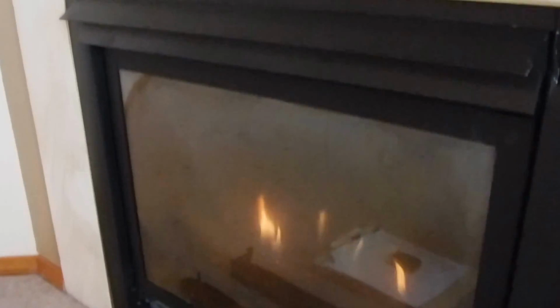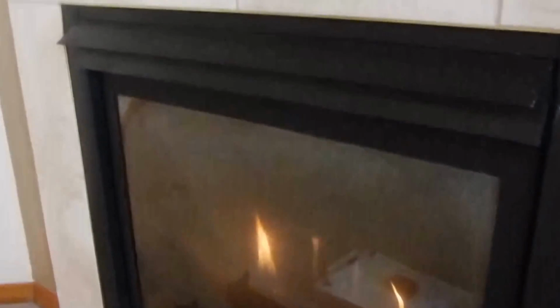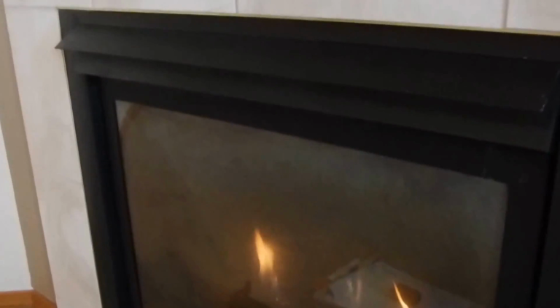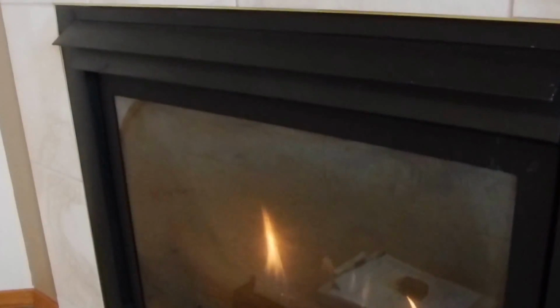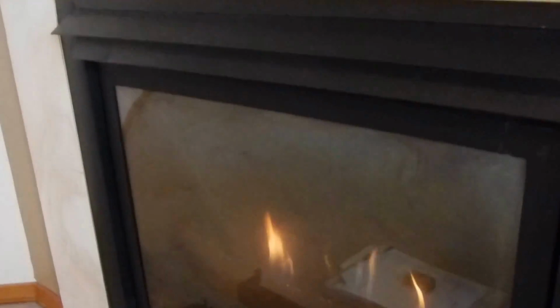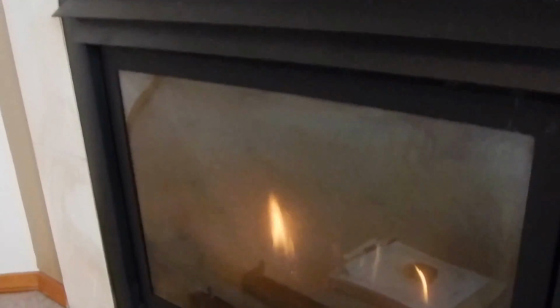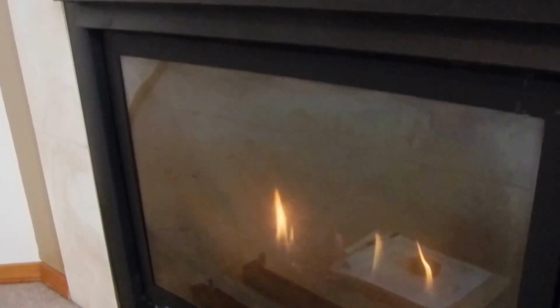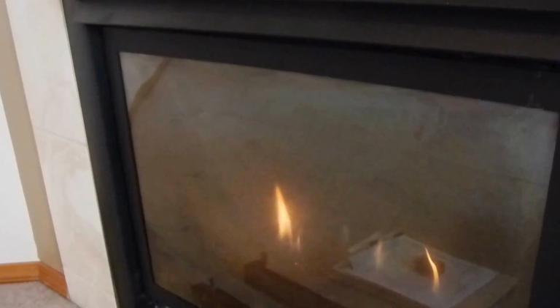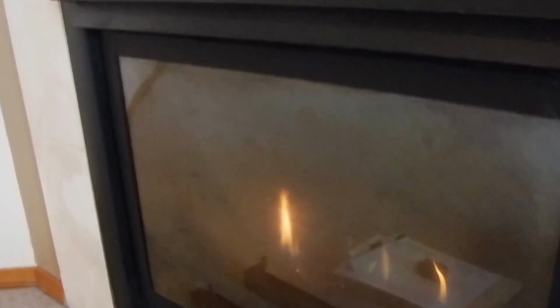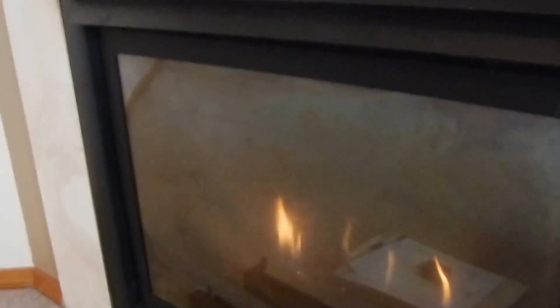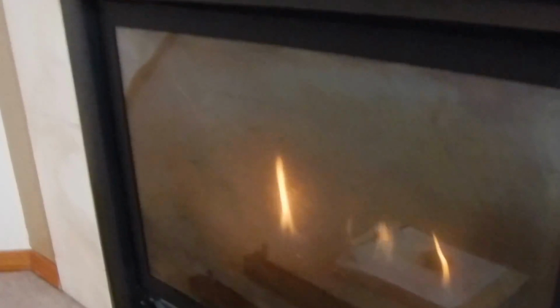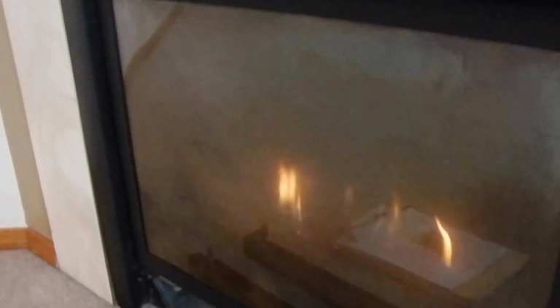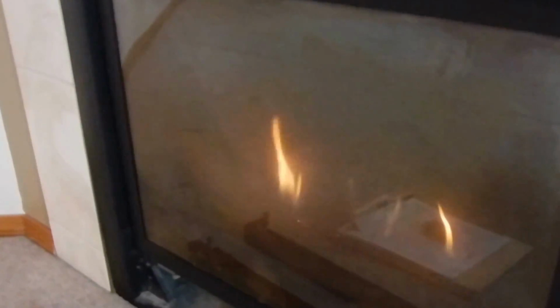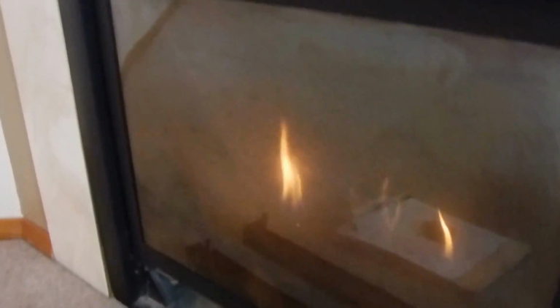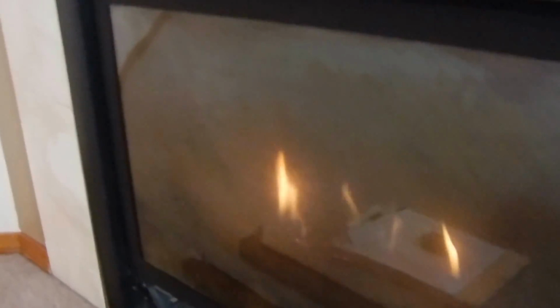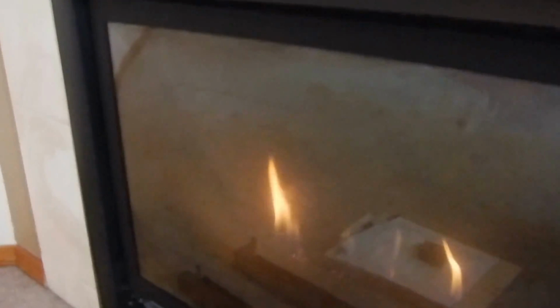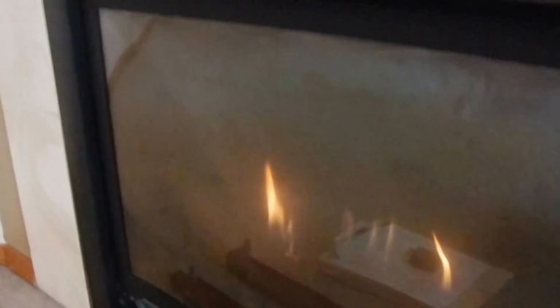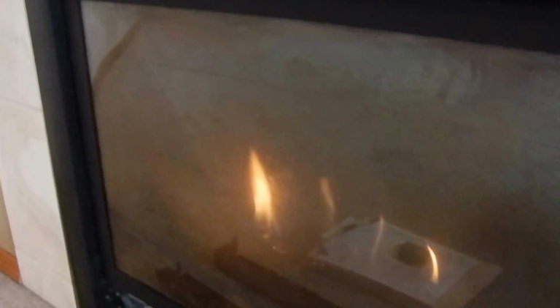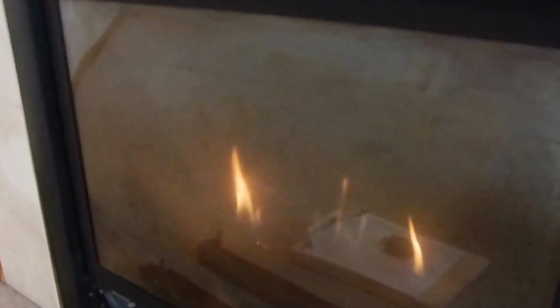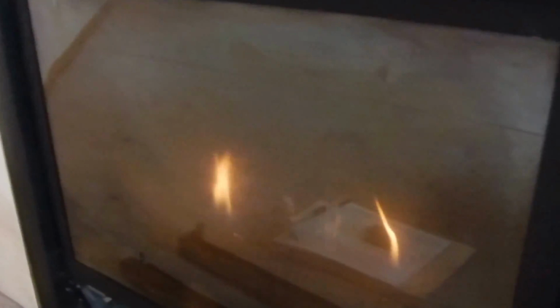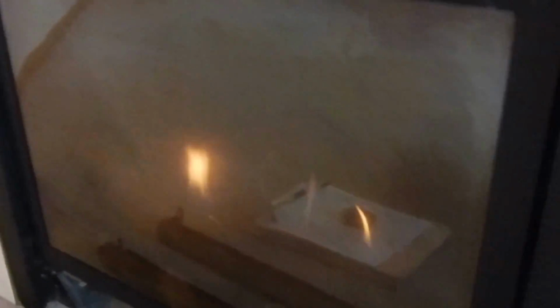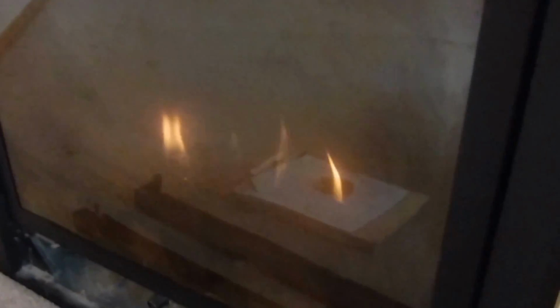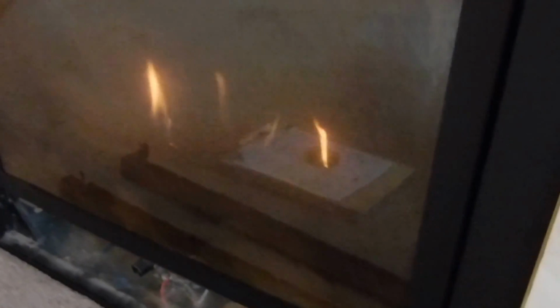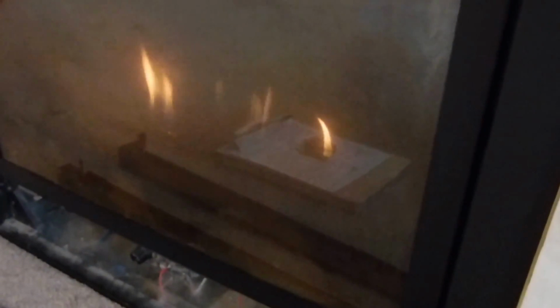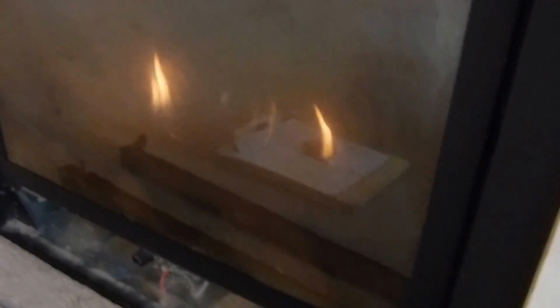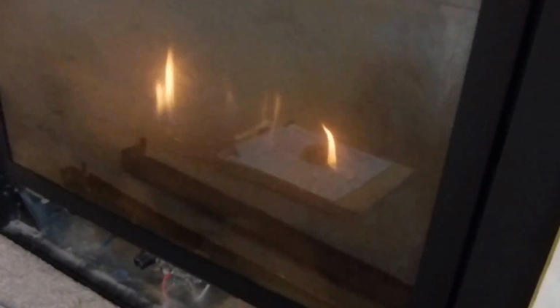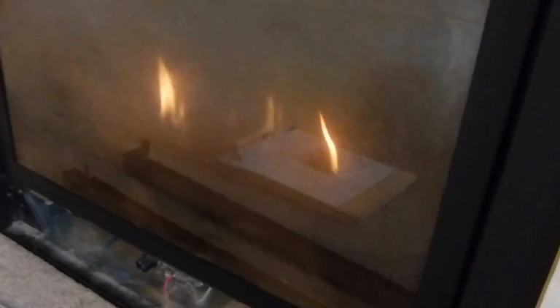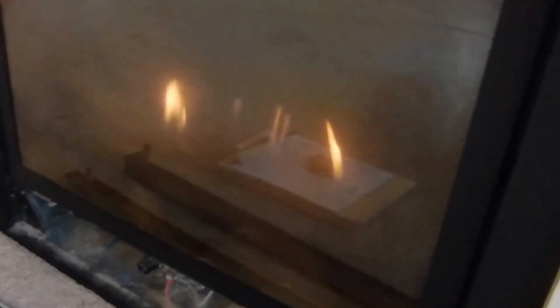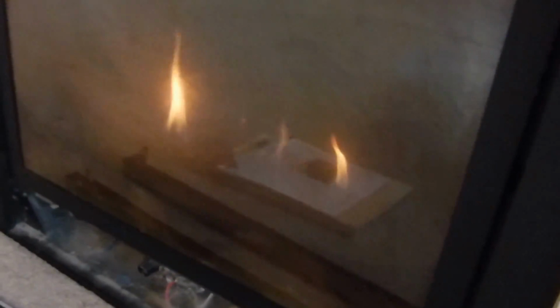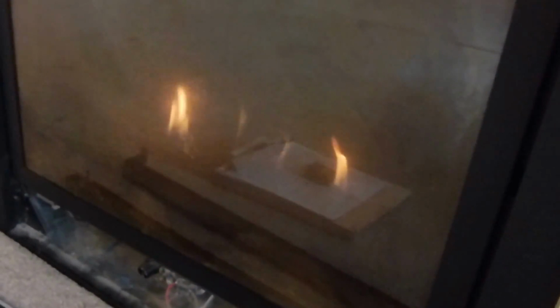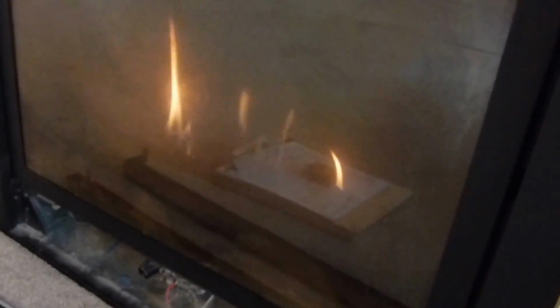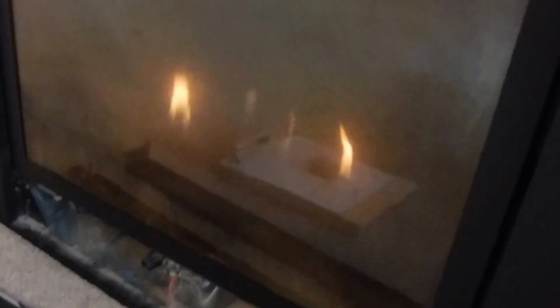We're here at your fireplace in the living room, which is definitely due for servicing. As soon as you notice the glass front here is starting to turn white, black, or brown, that suggests that it's time for cleaning and servicing.